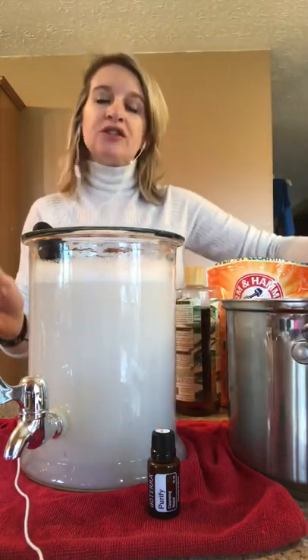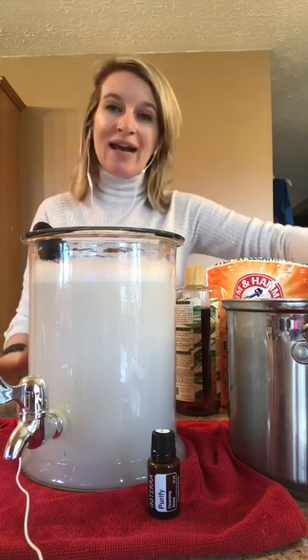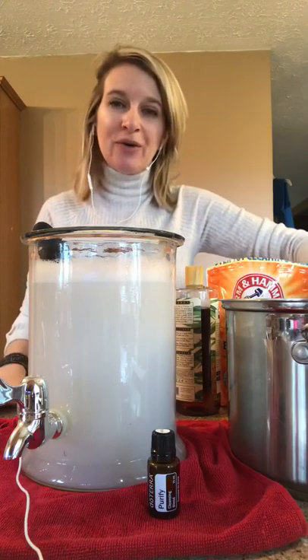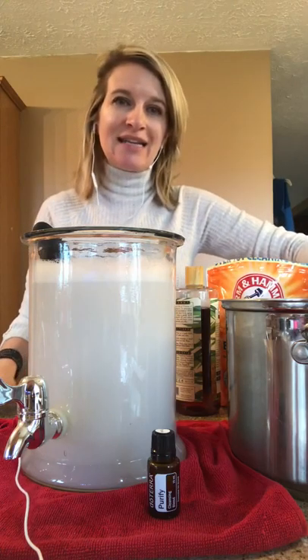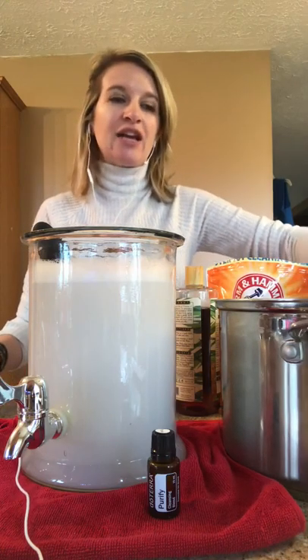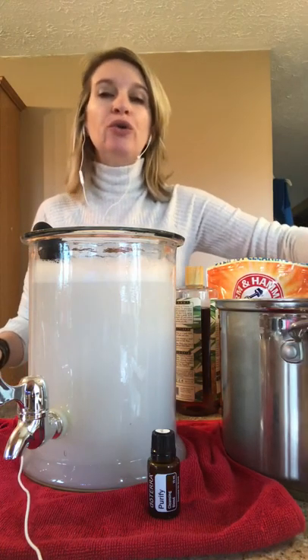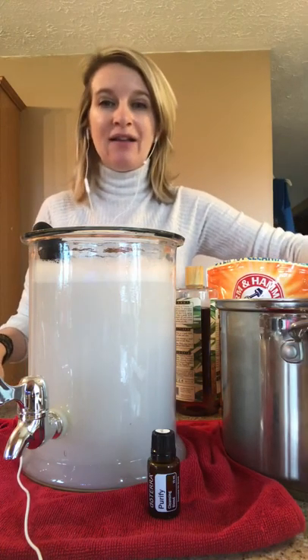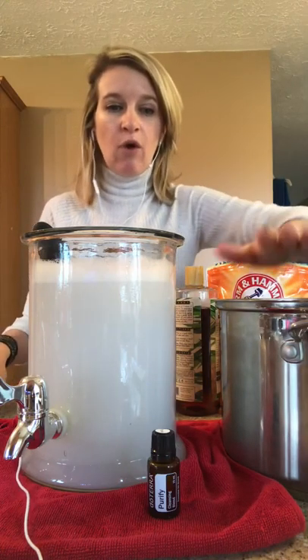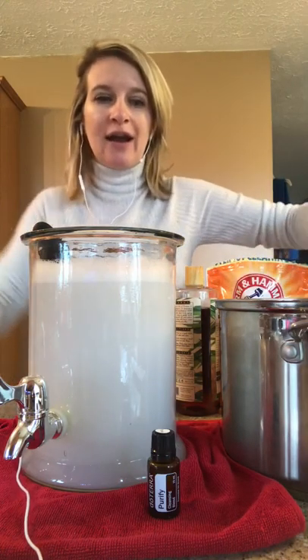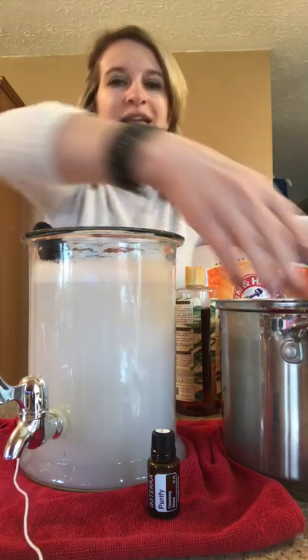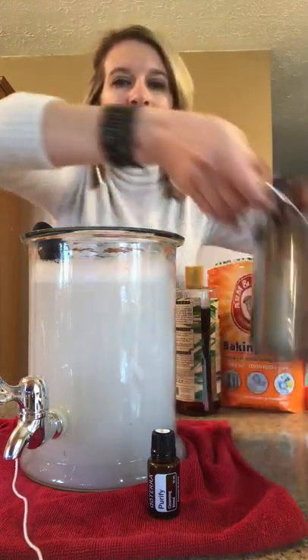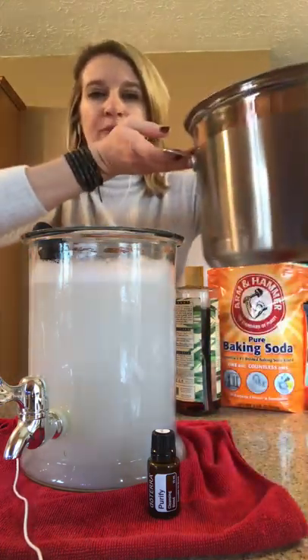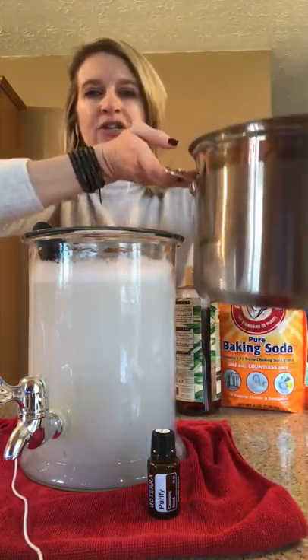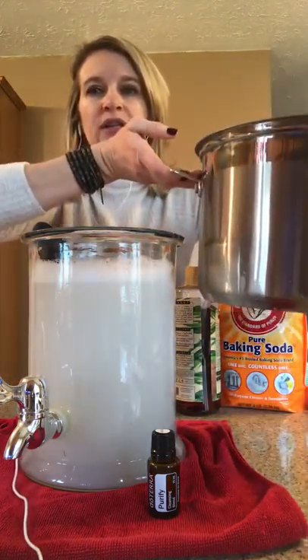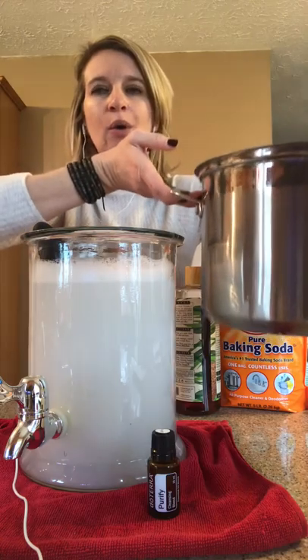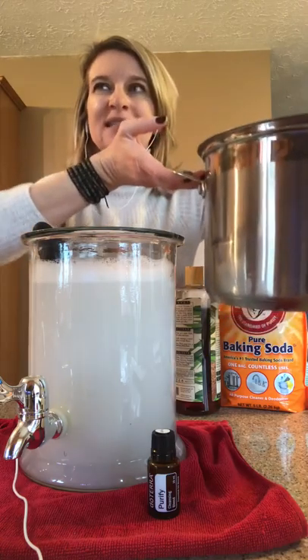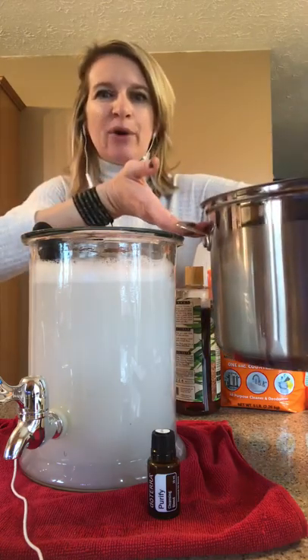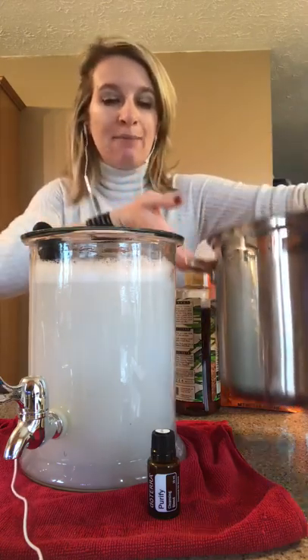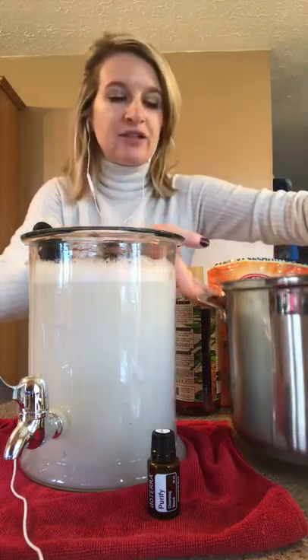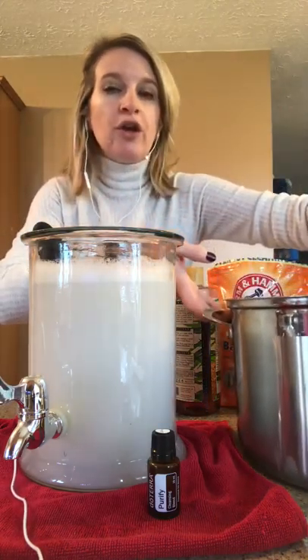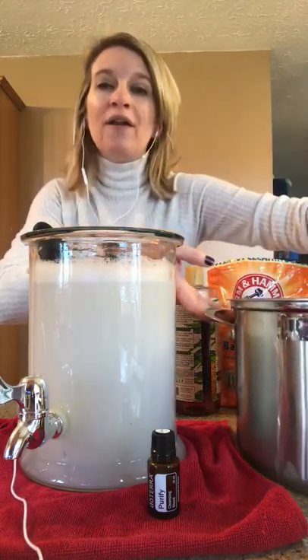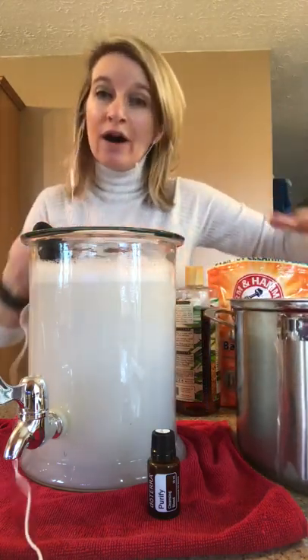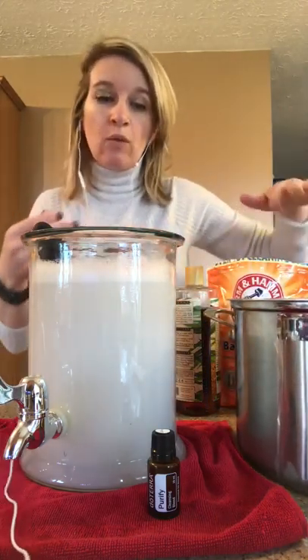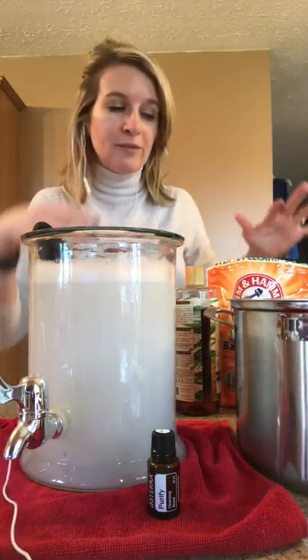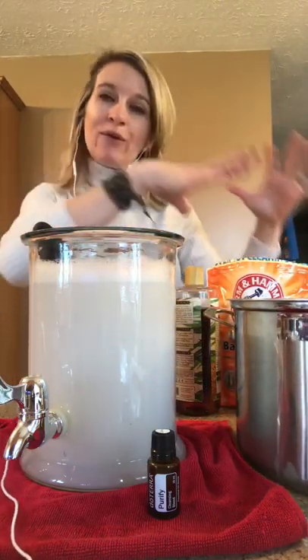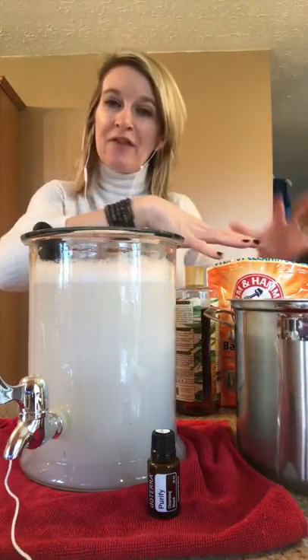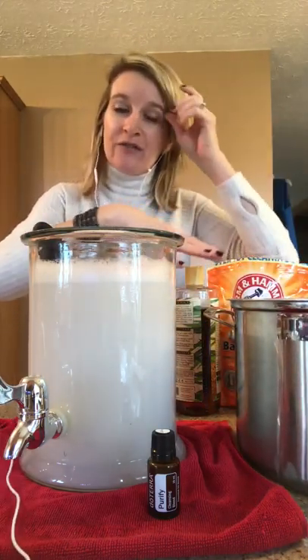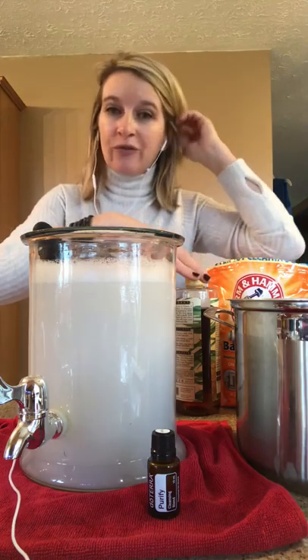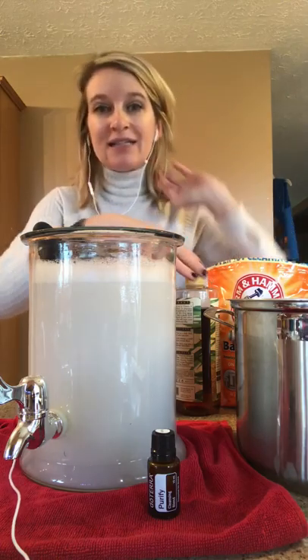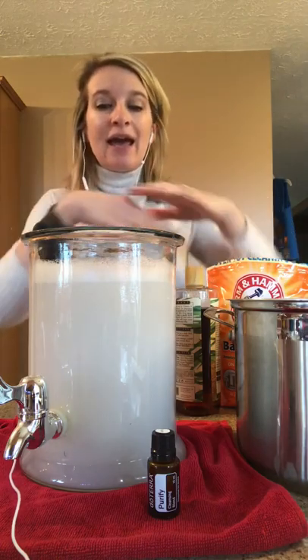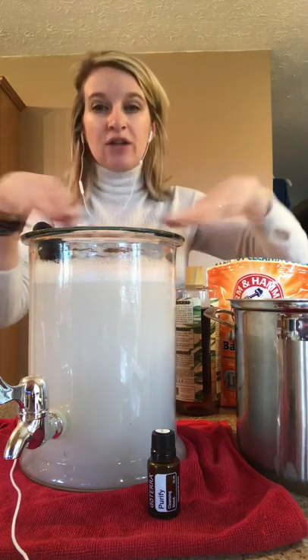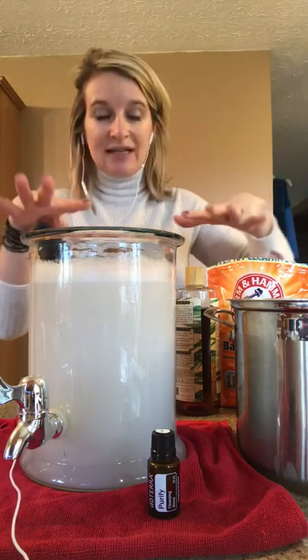What I do is I take two gallons of water in a stock pot and I bring it to a low simmer on my stove. You want the water to be warm so that when you add the rest of your ingredients, it dissolves nicely.